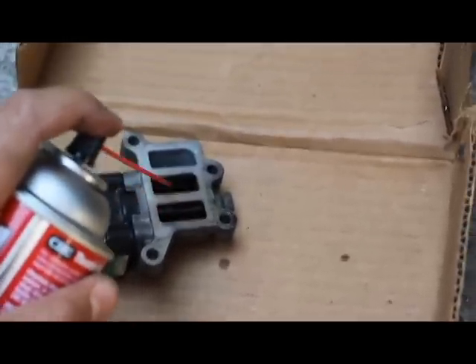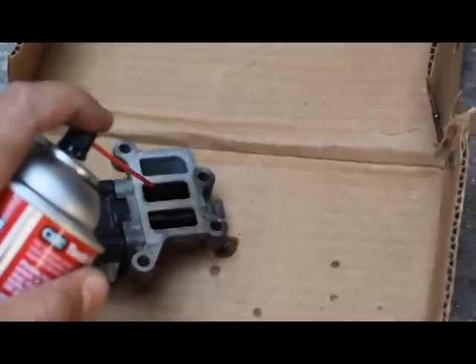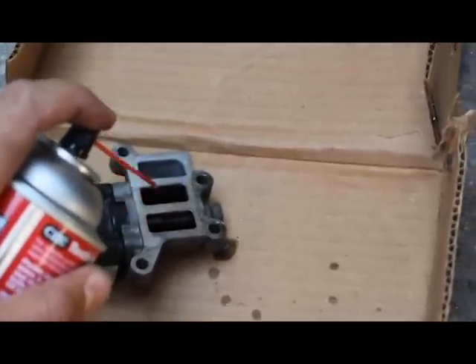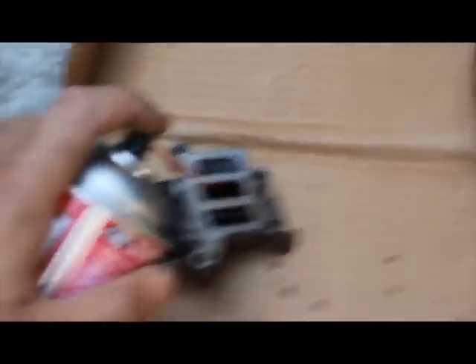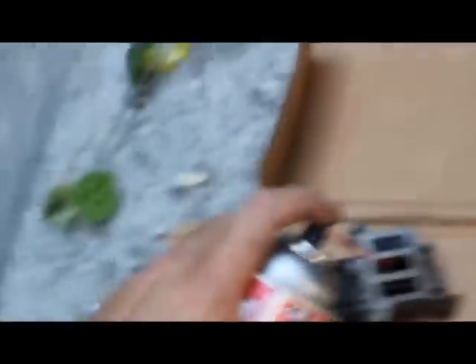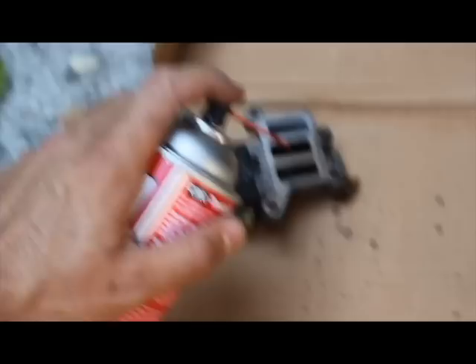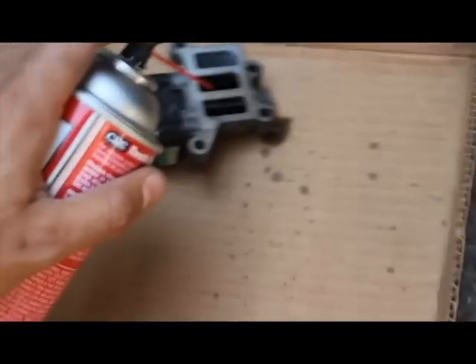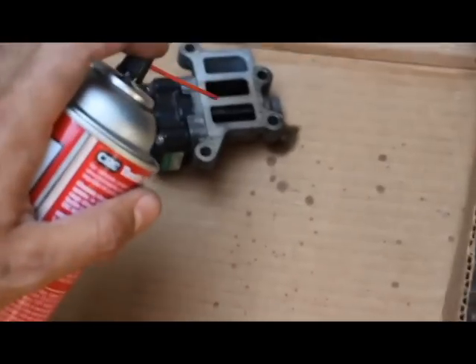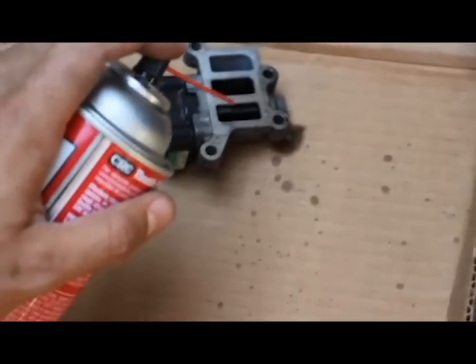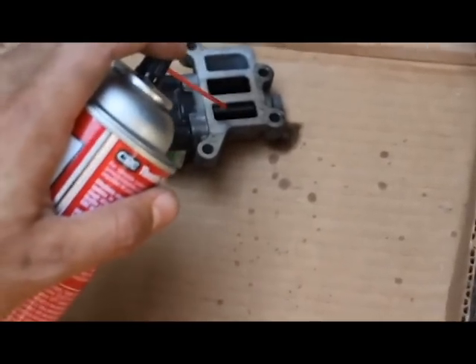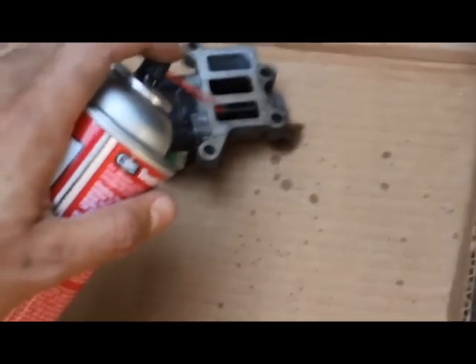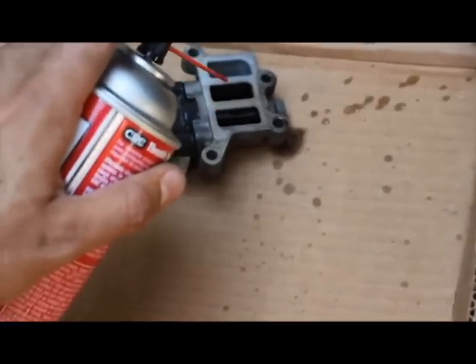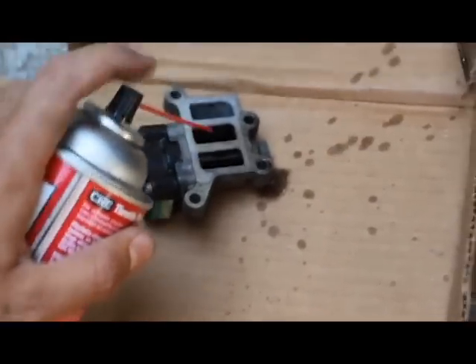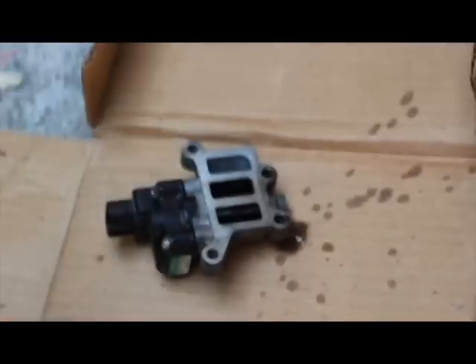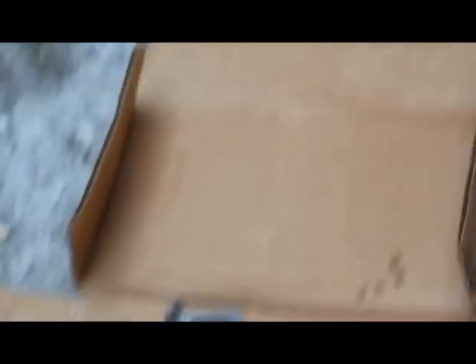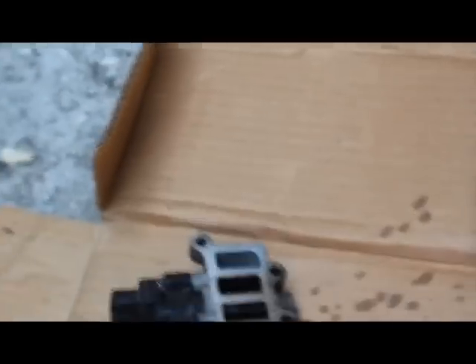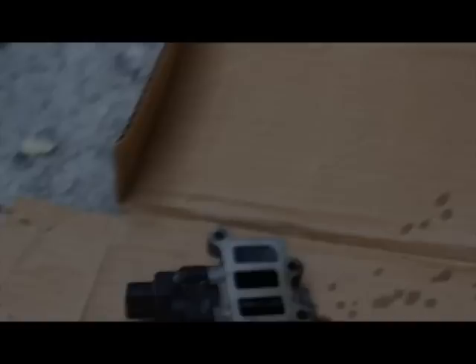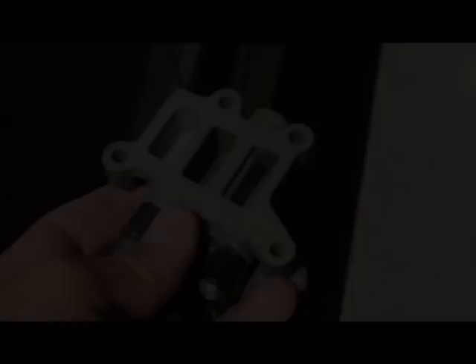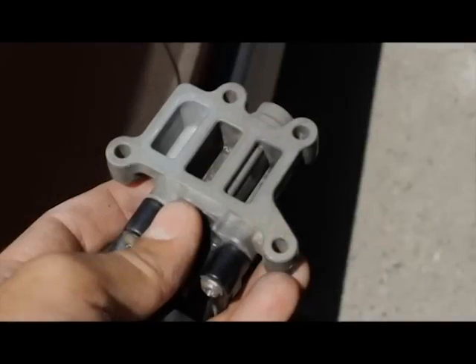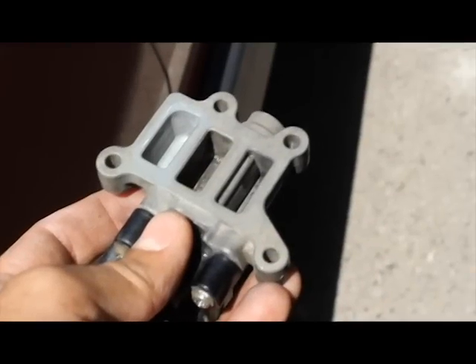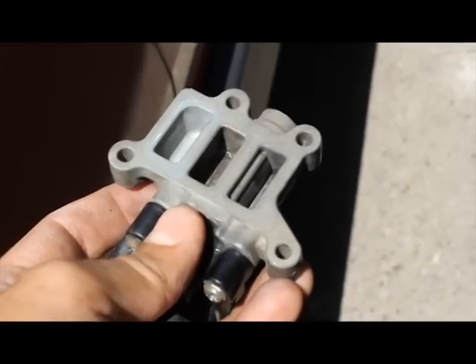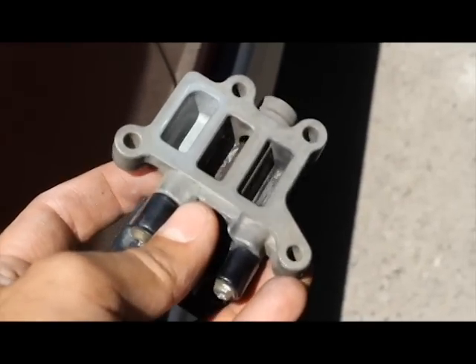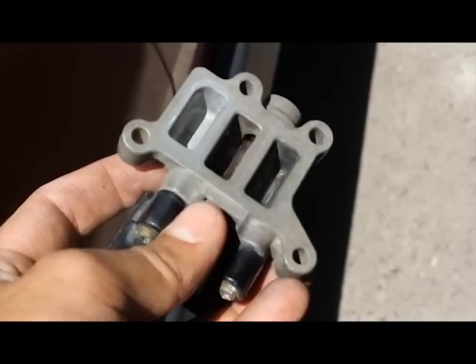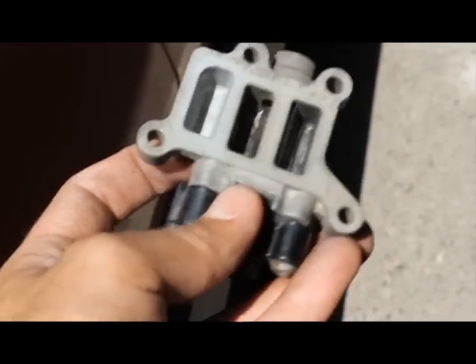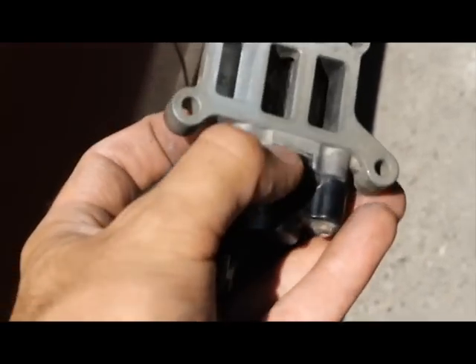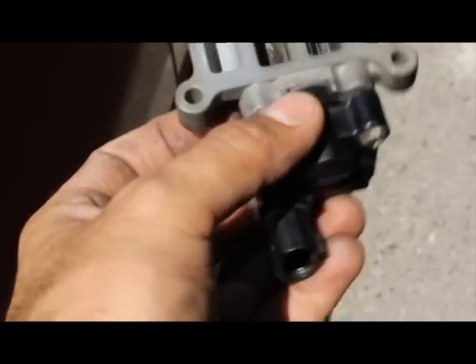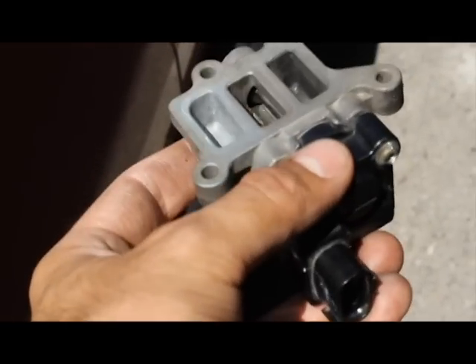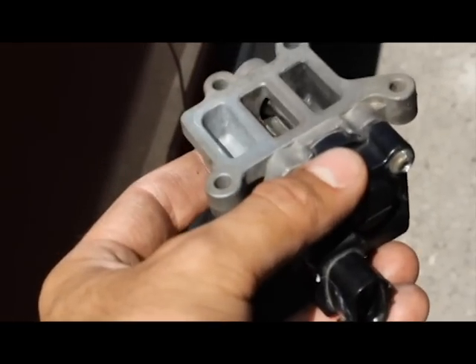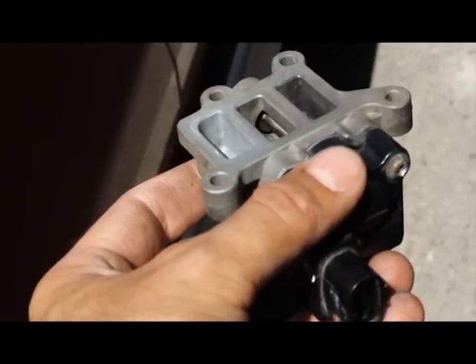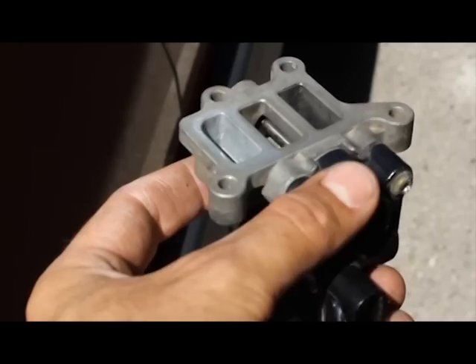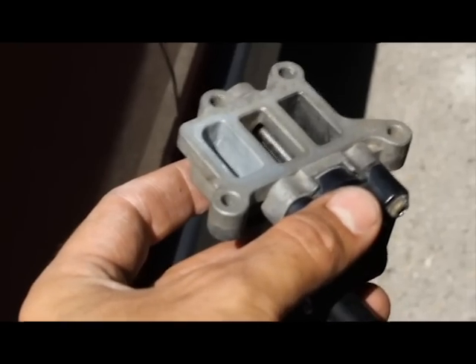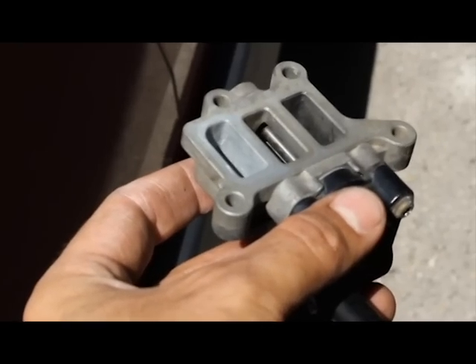Spray it in there — keep spraying it into these two valves until it's clean. After 10-15 minutes you should notice a big difference, it should be a lot cleaner. Now just let it sit to dry for about 20 minutes.